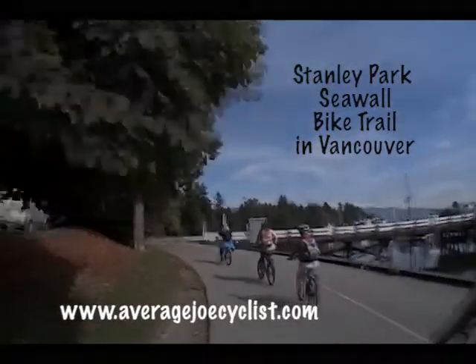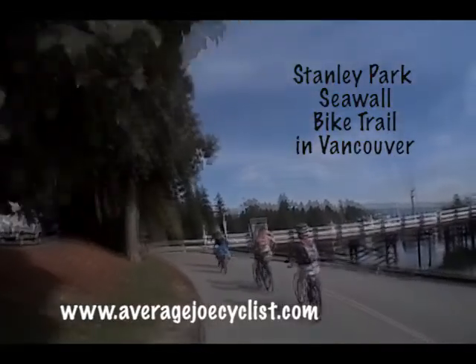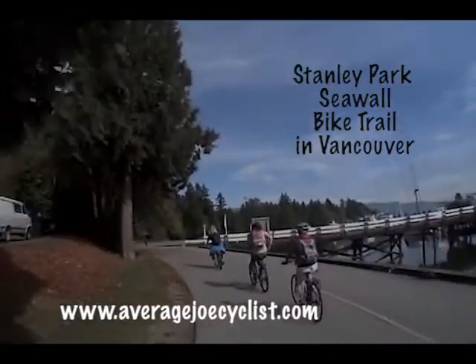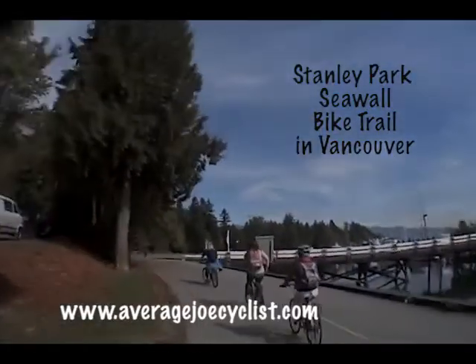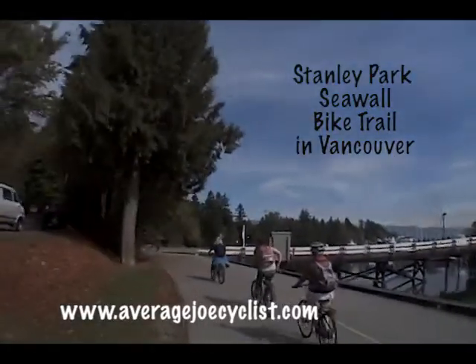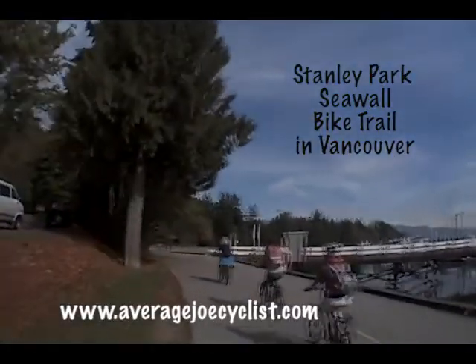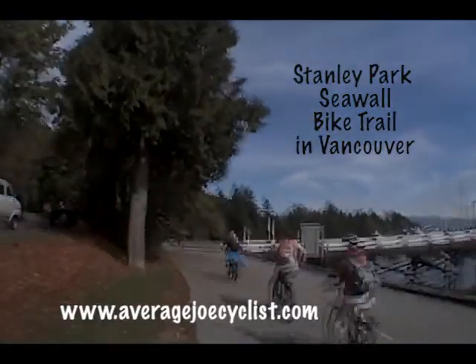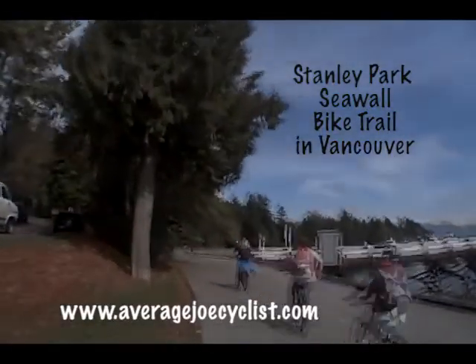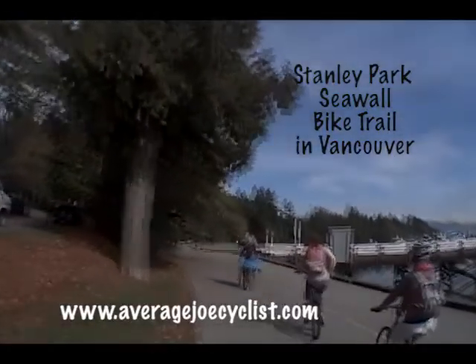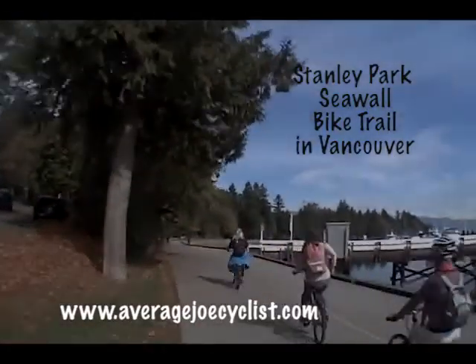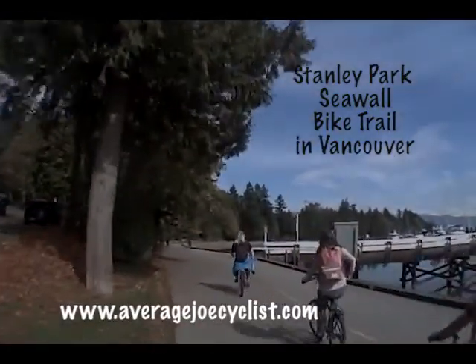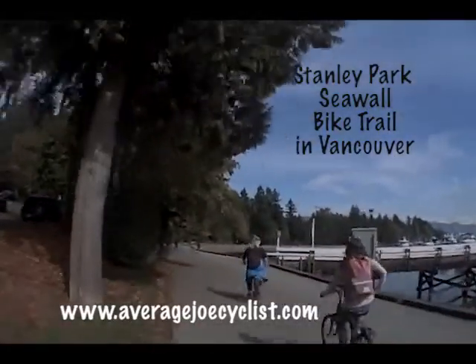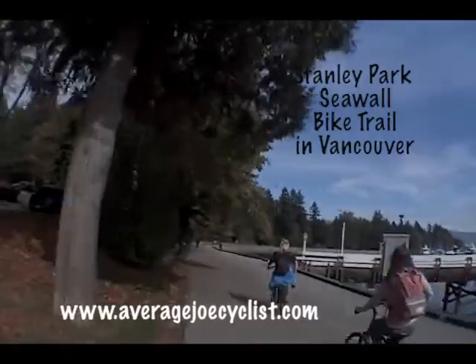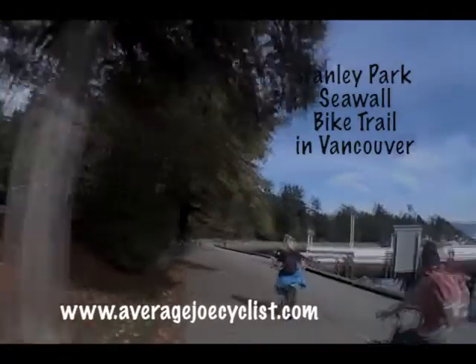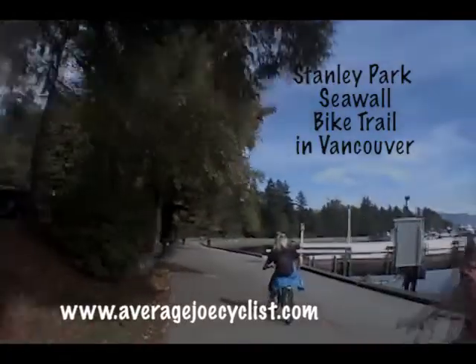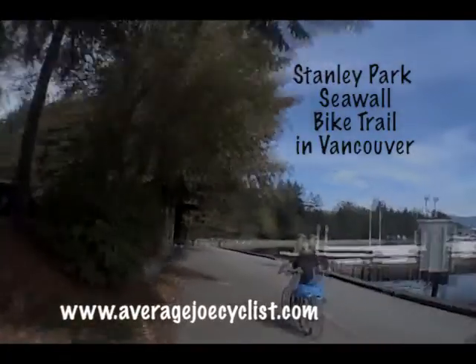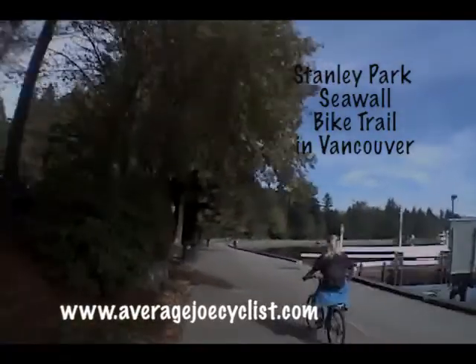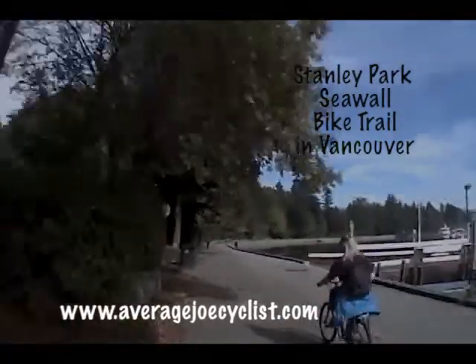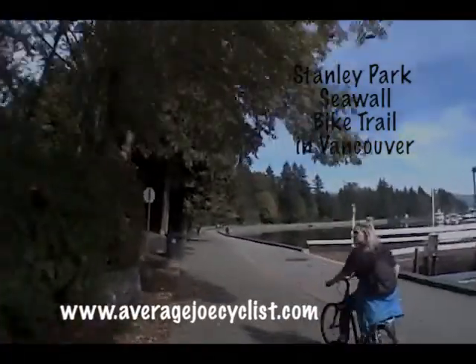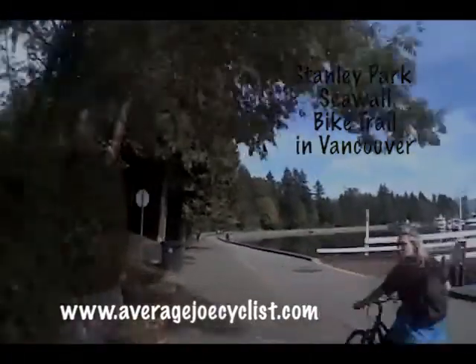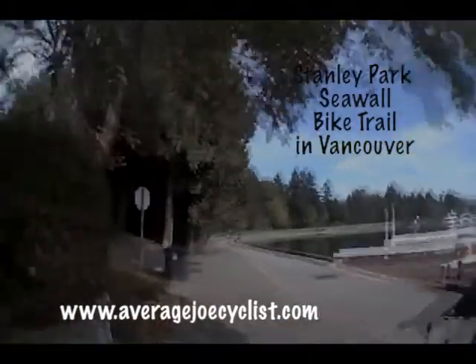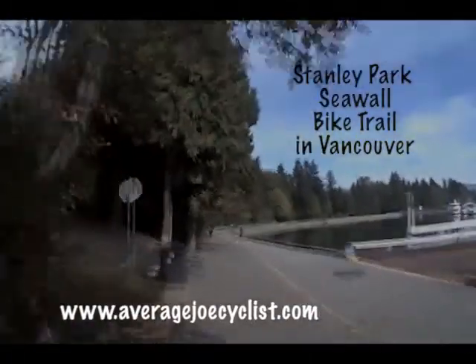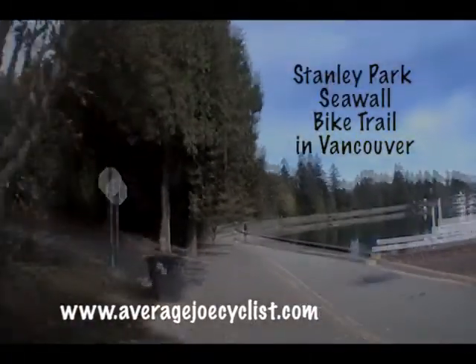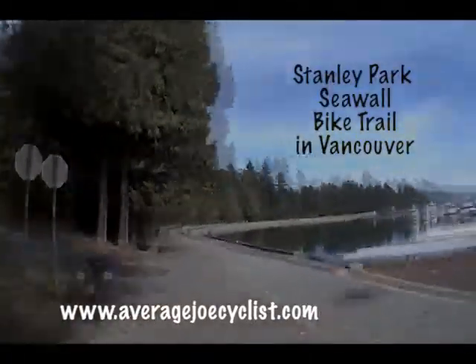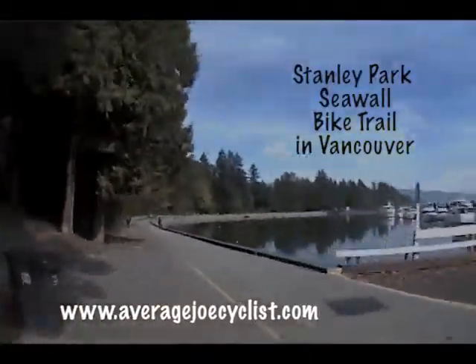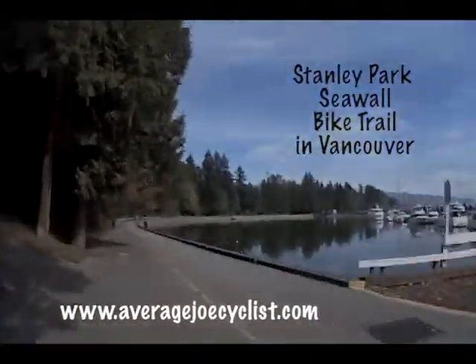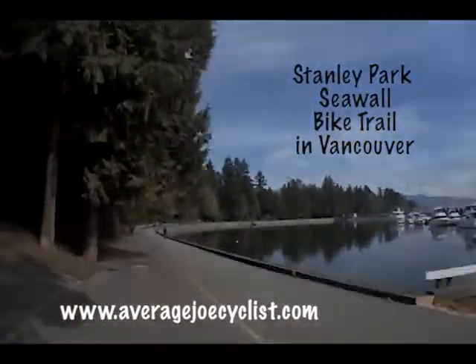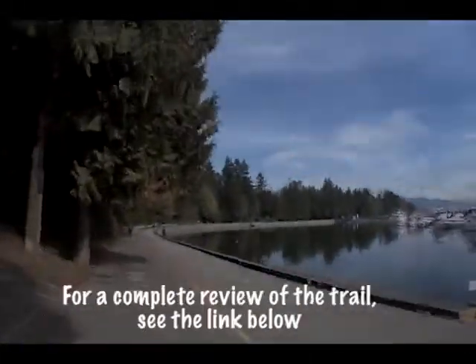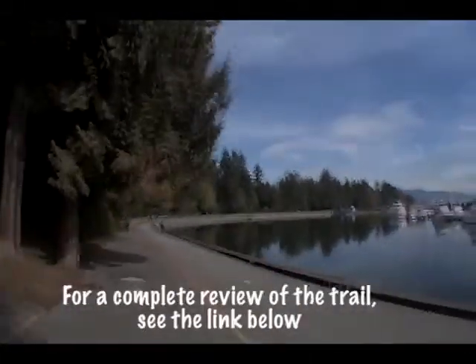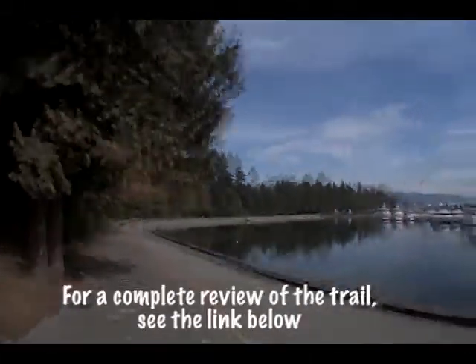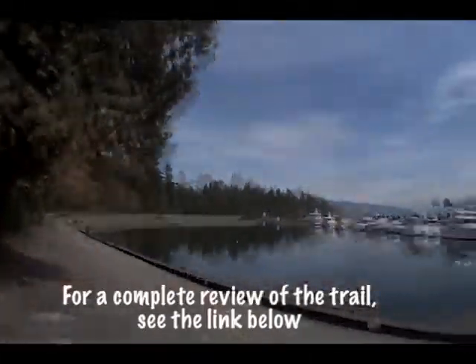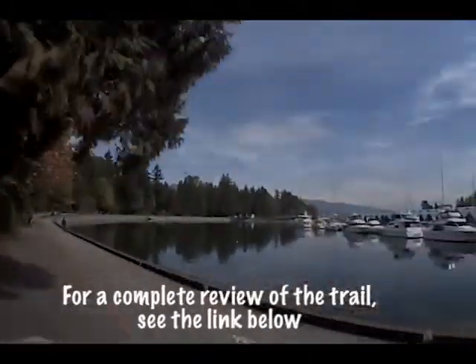Hi, I'm Maggie Nielsen, Mrs. Average Joe cyclist, and I'm narrating today a ride that Joe has taken around Stanley Park seawall.